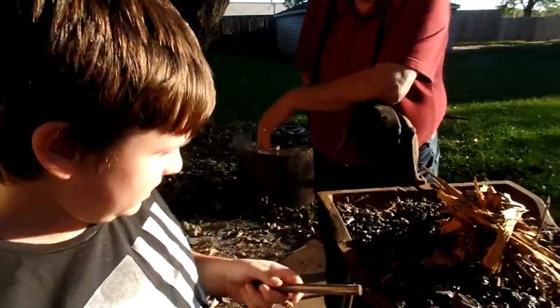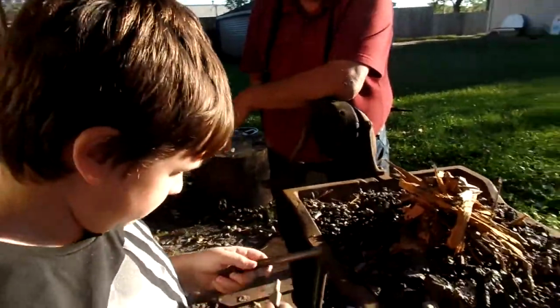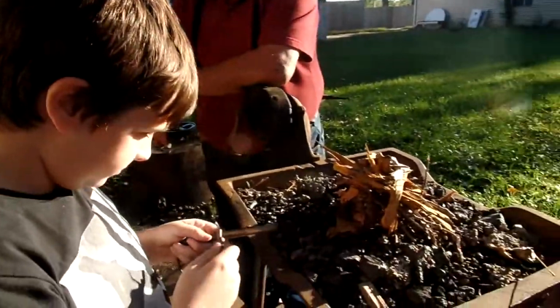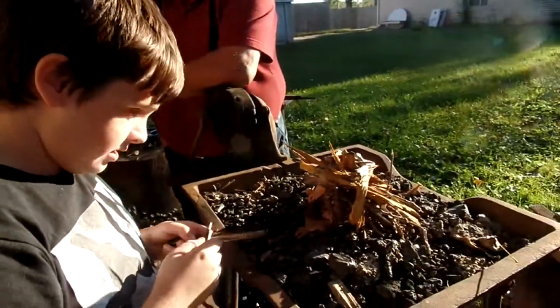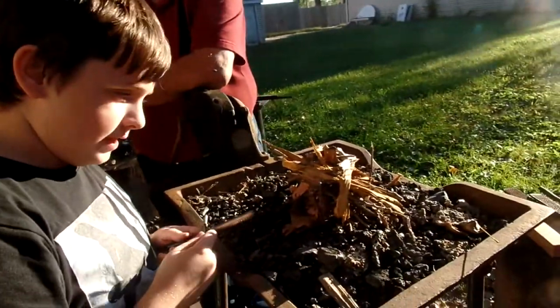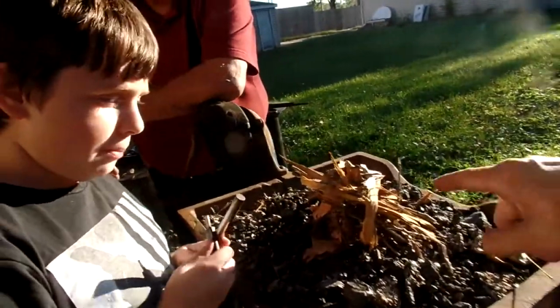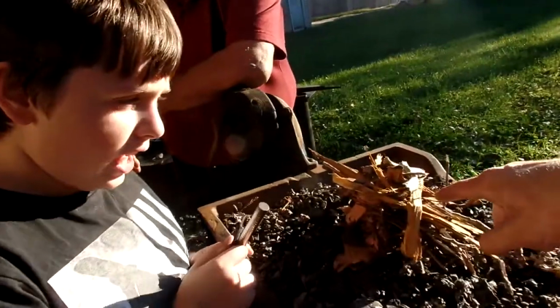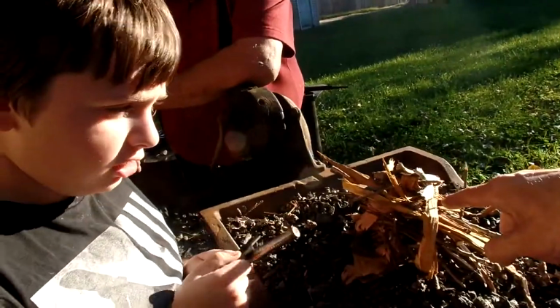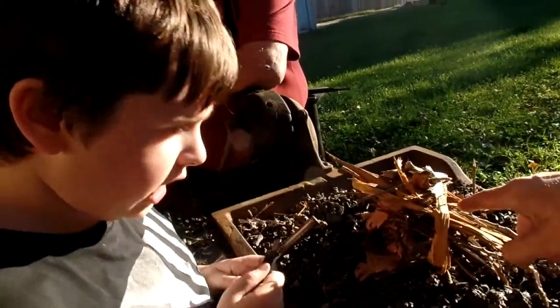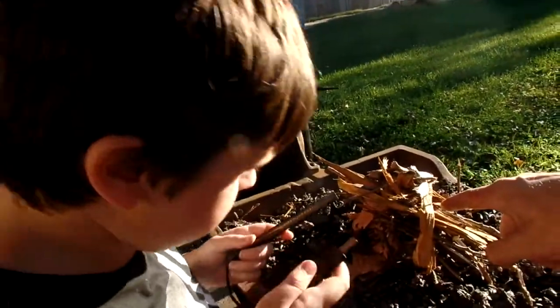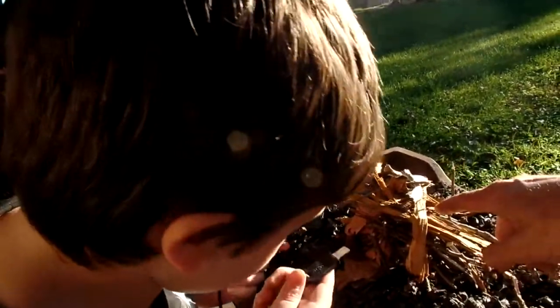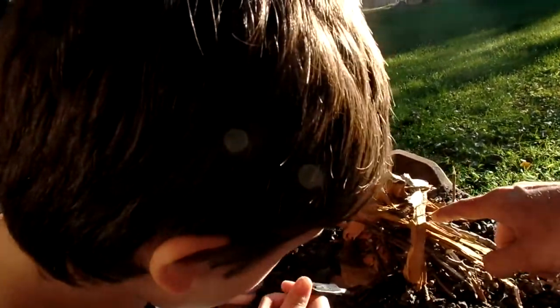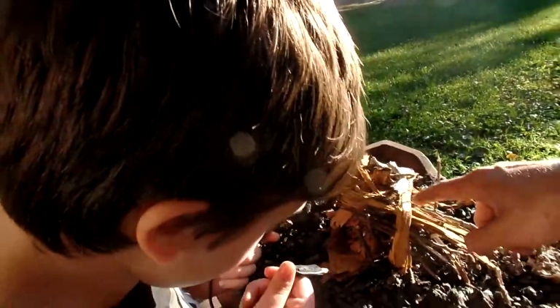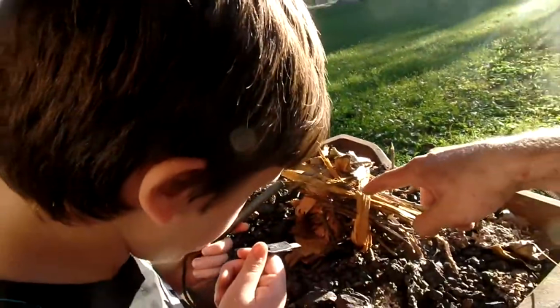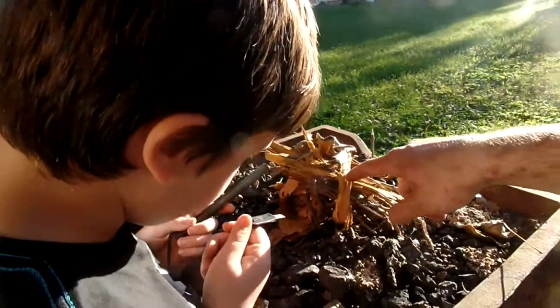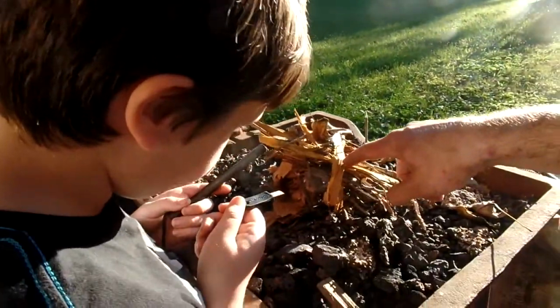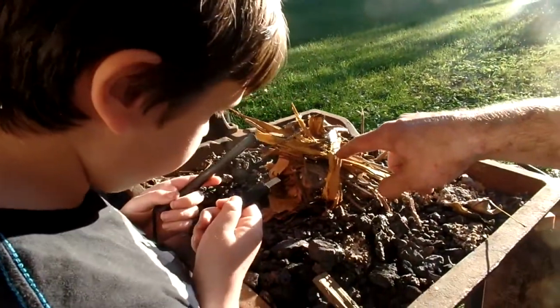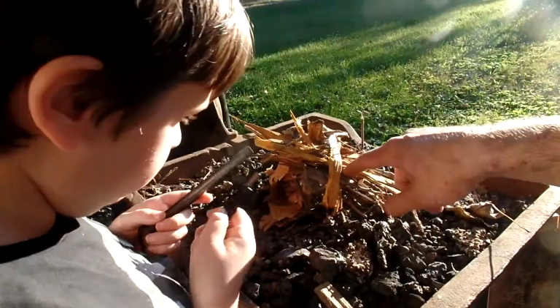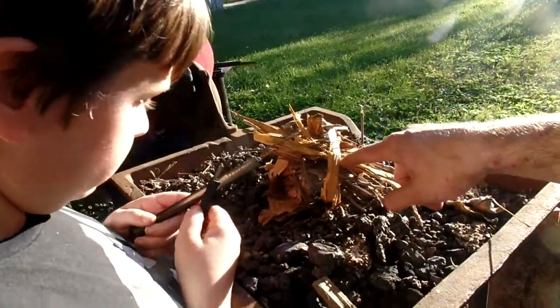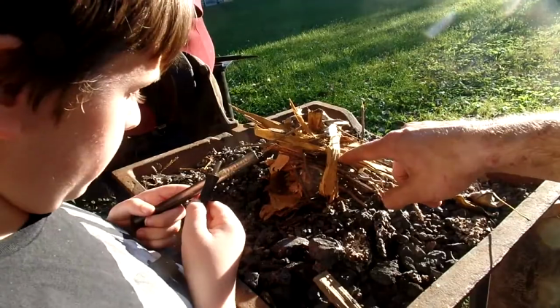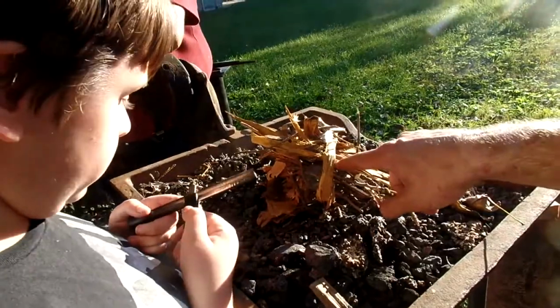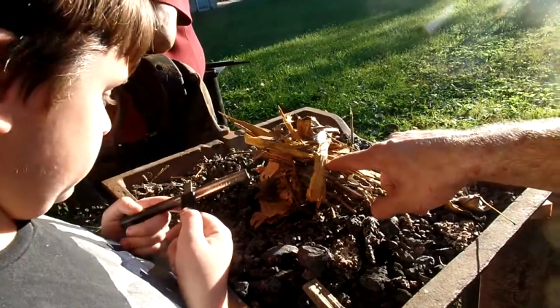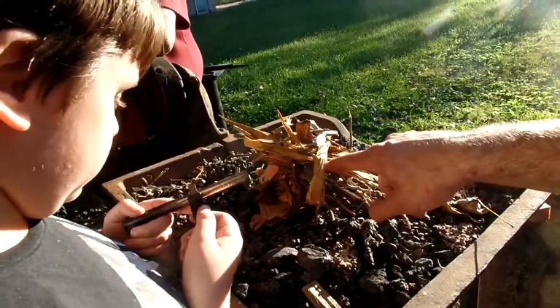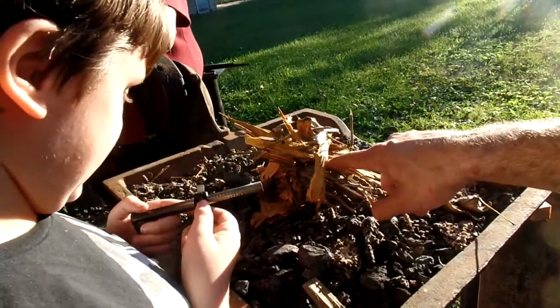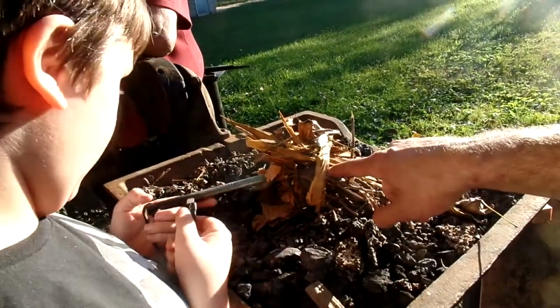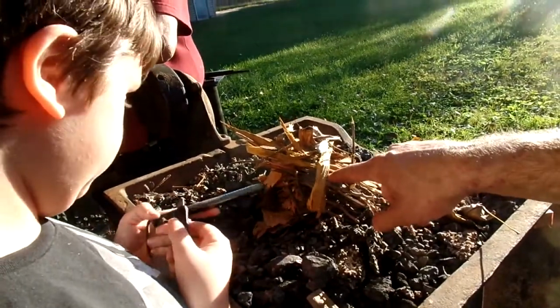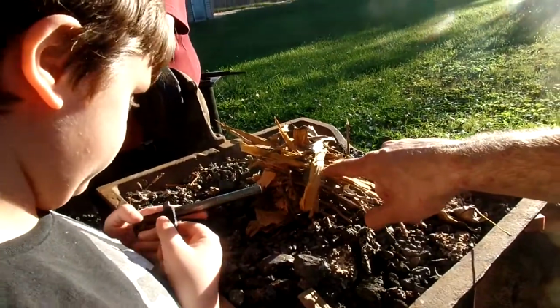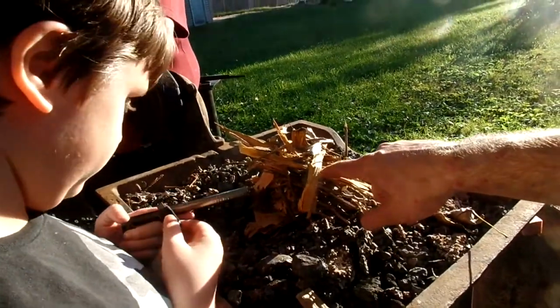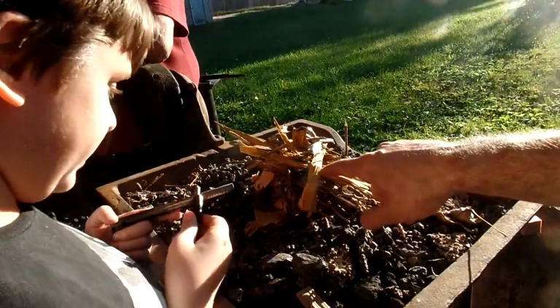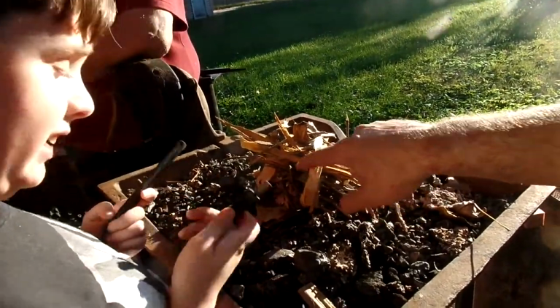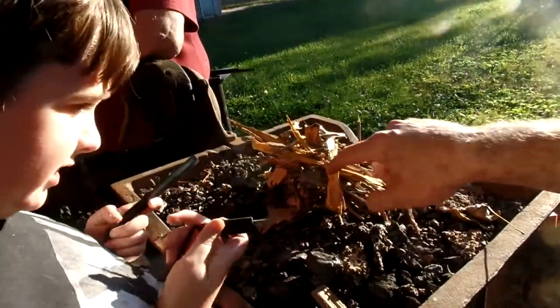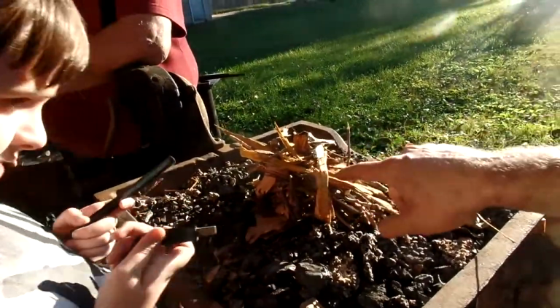So what do you have here? It's a pile of sticks. What type of sticks? What type of wood is this? It looks kind of orange right? Yeah. This would be Osage orange. Yes. Or hedge apple.